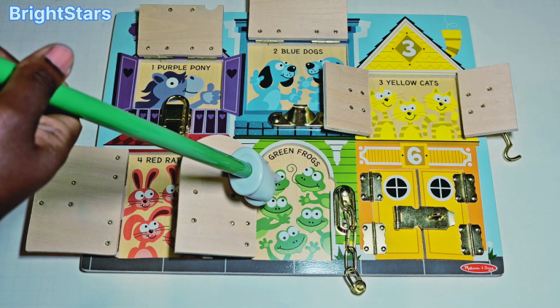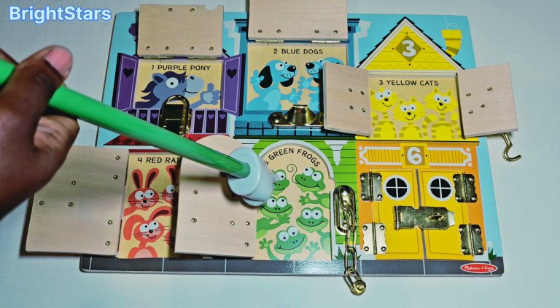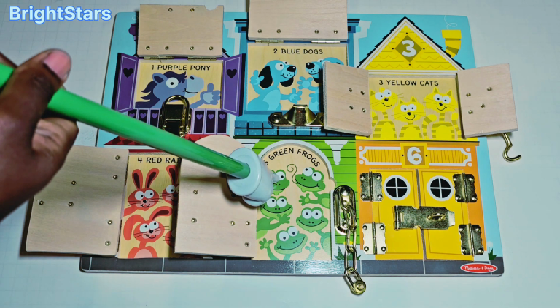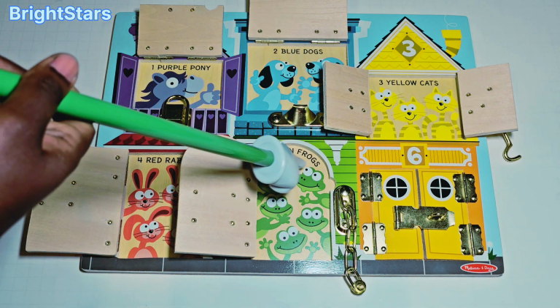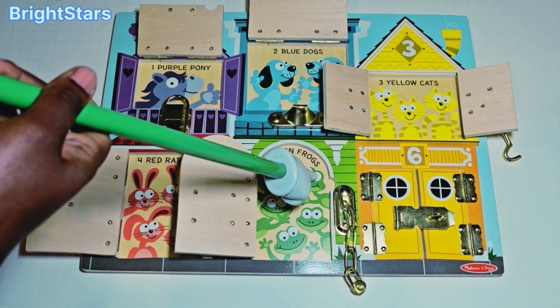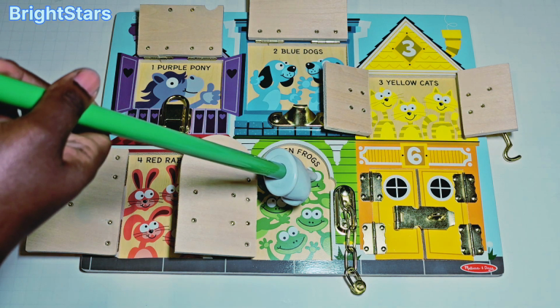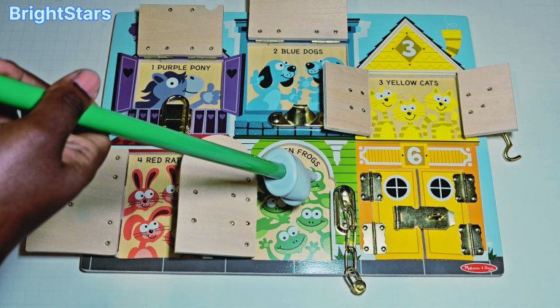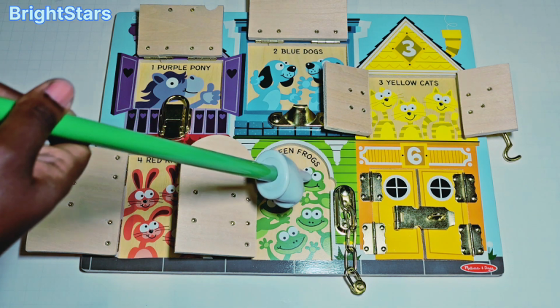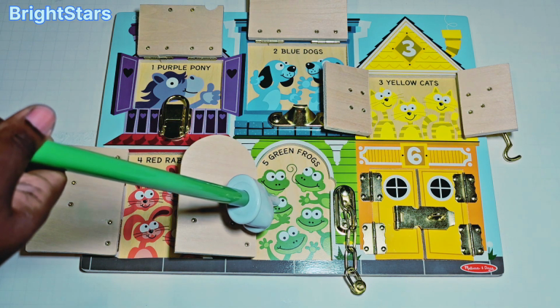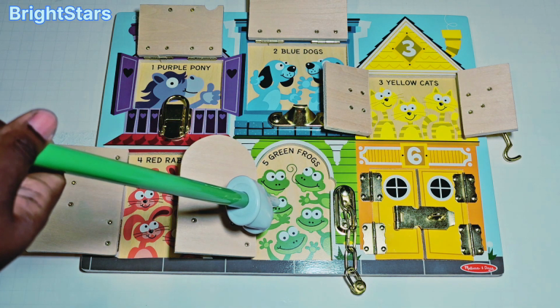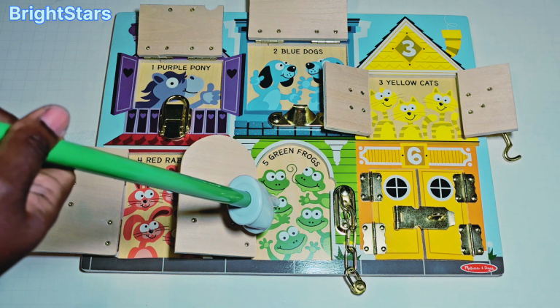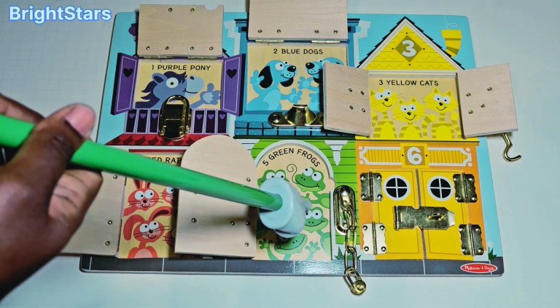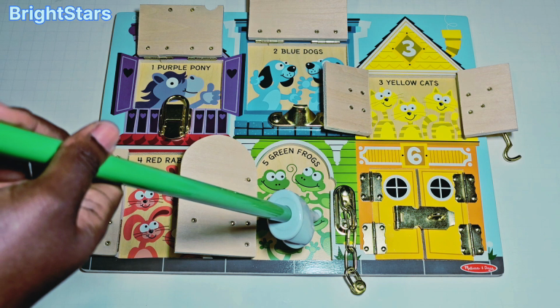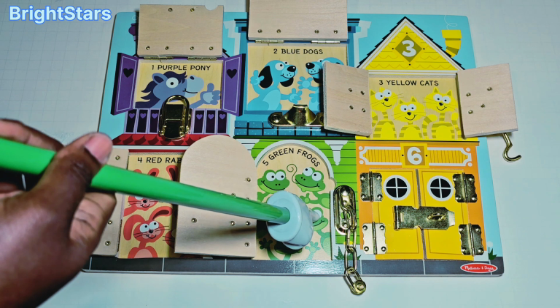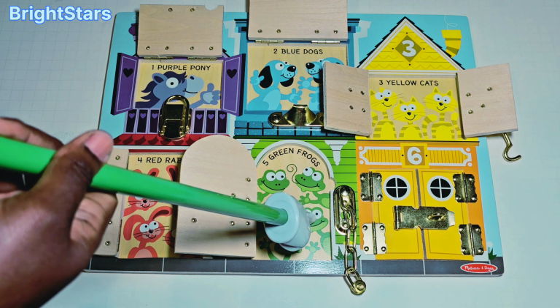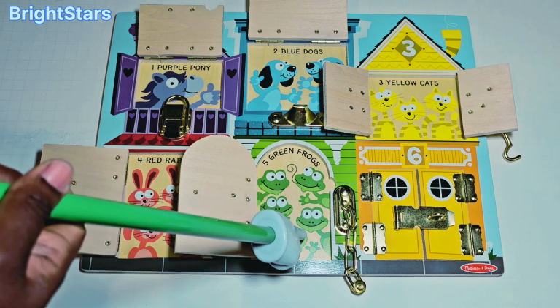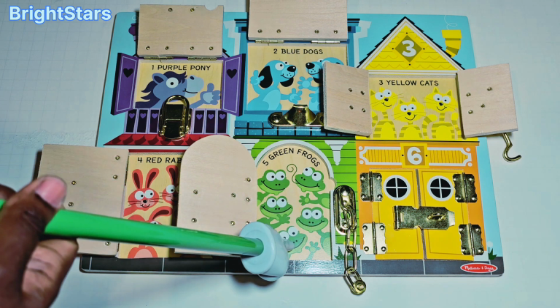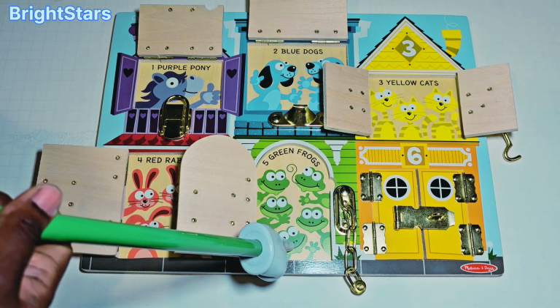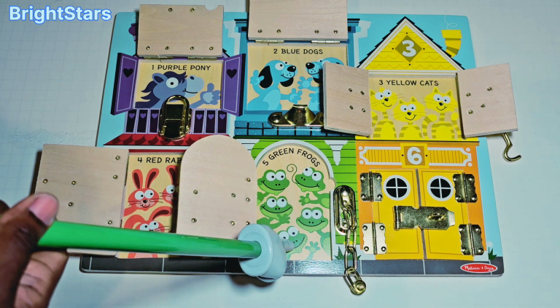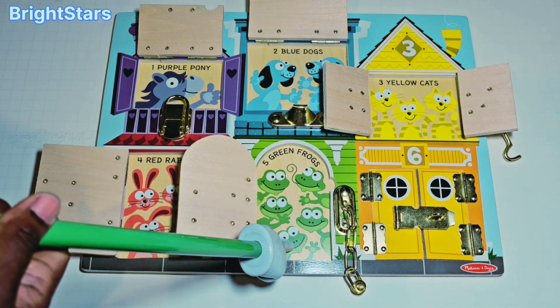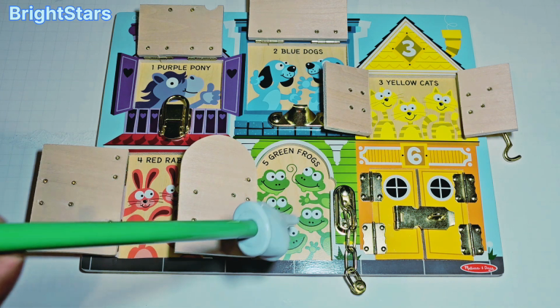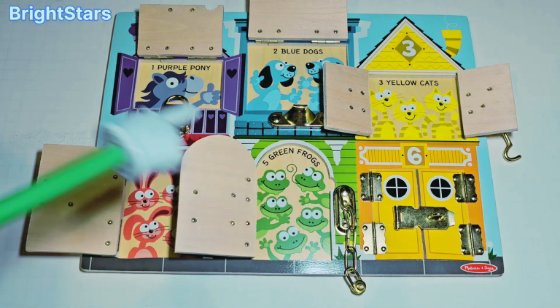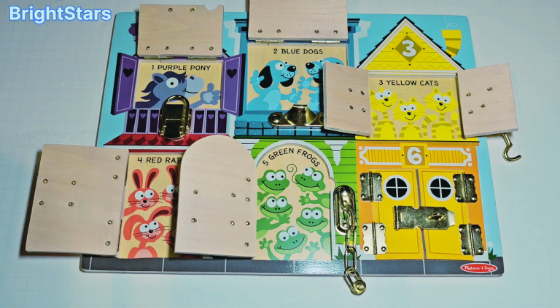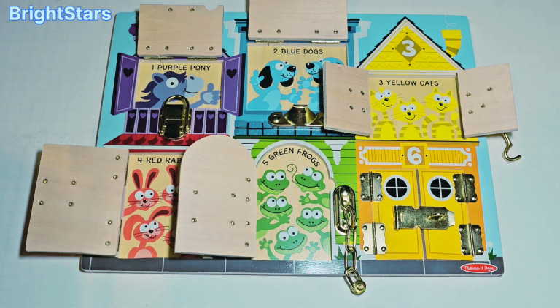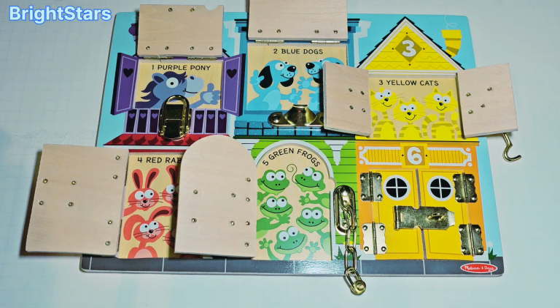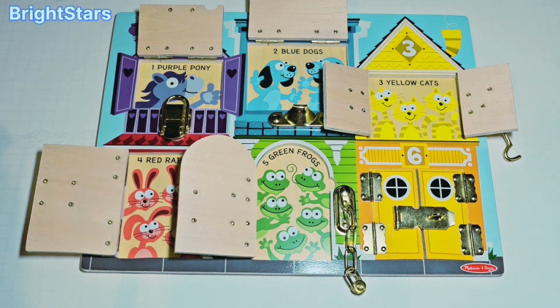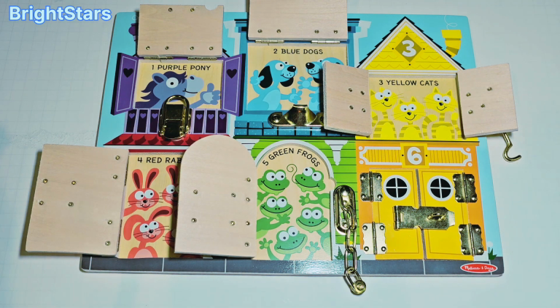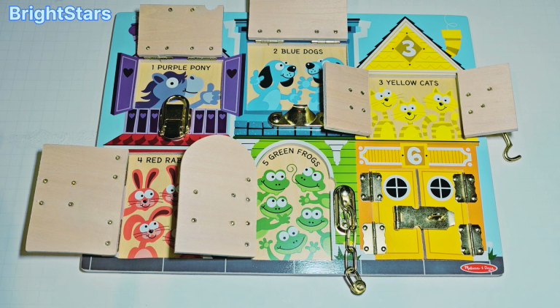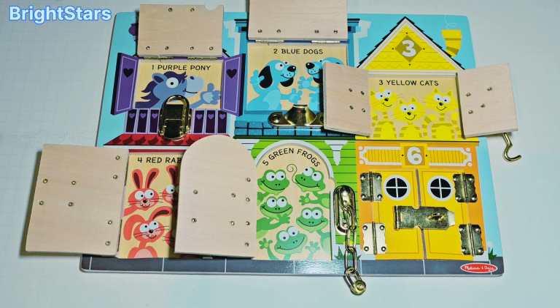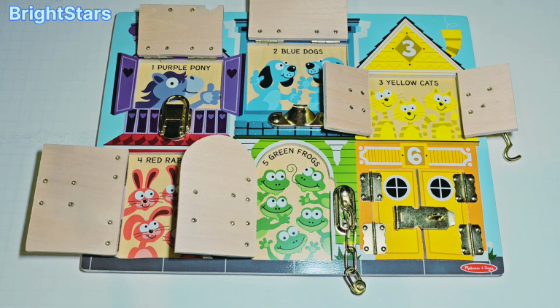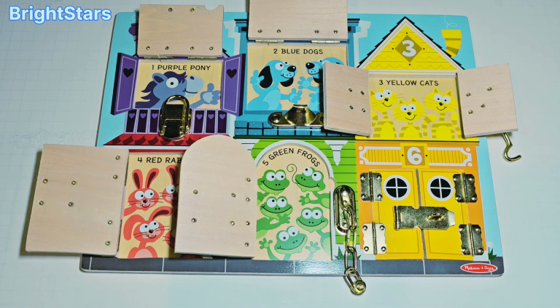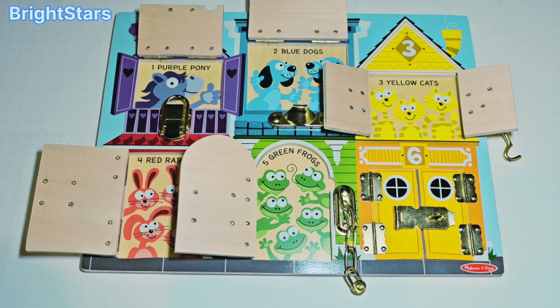One, two, three, four, five. Five green frogs. Great job counting!